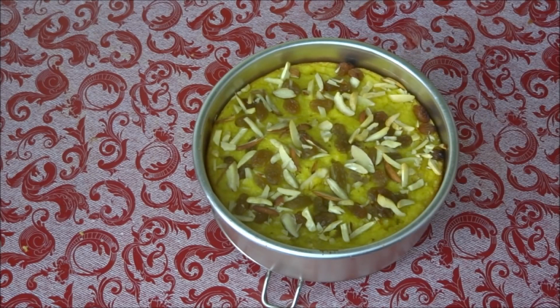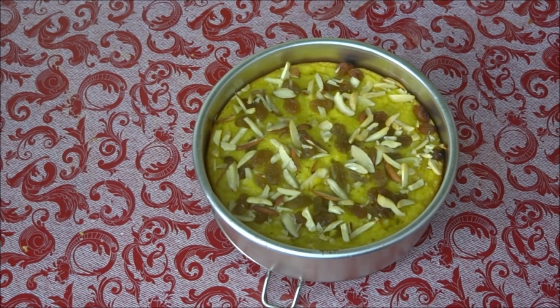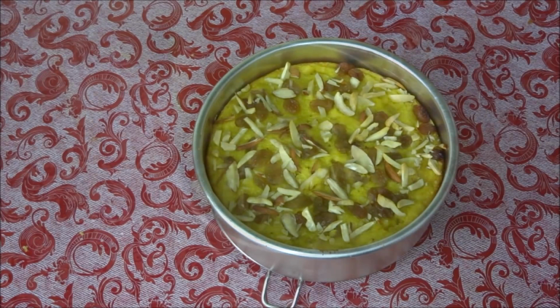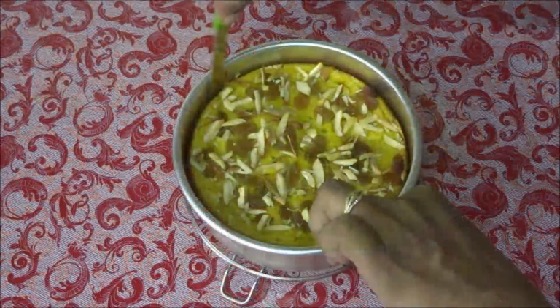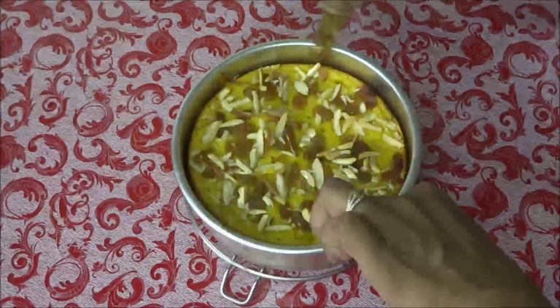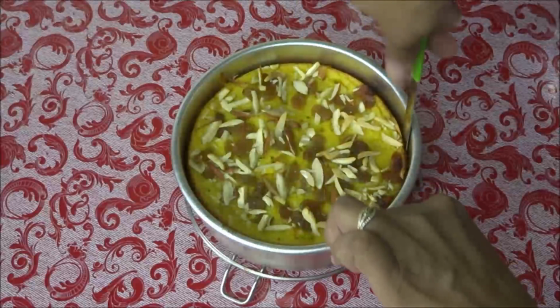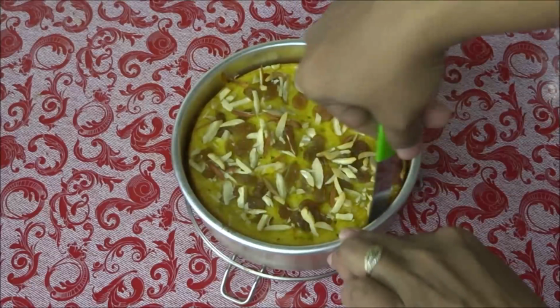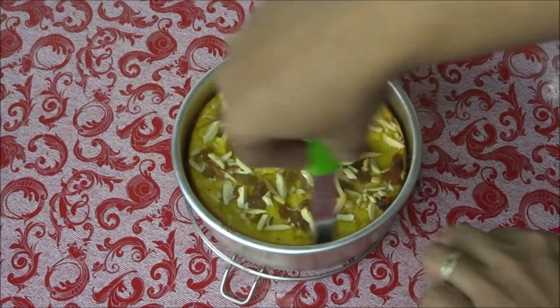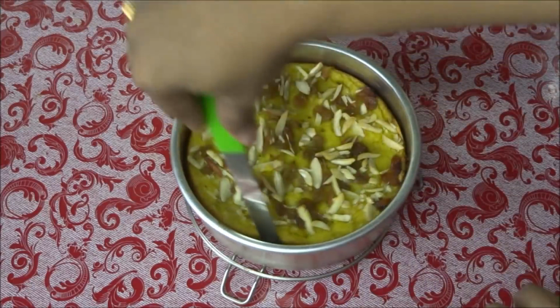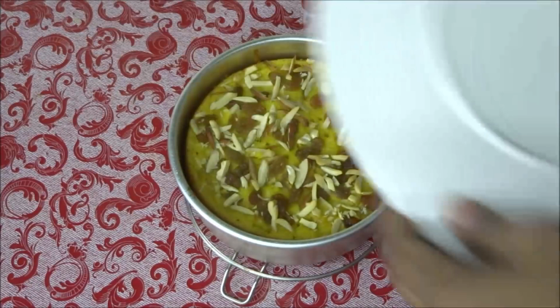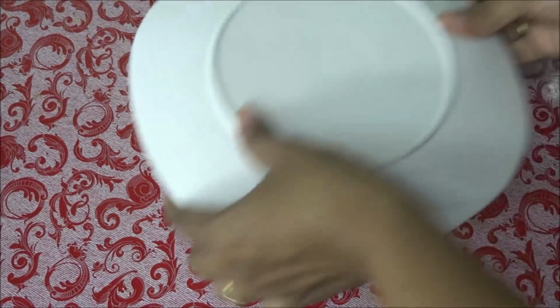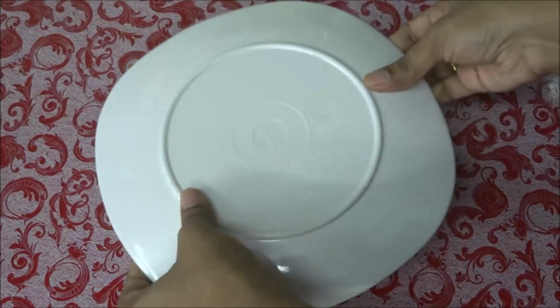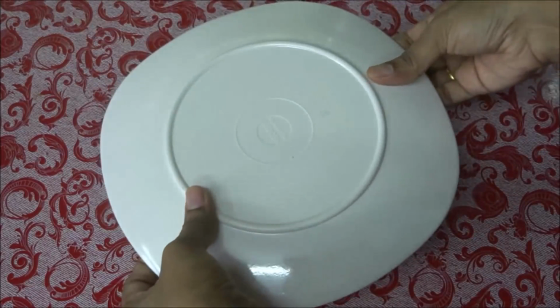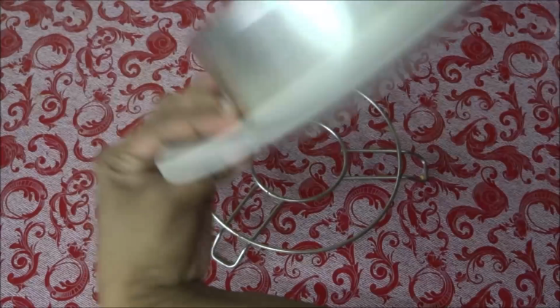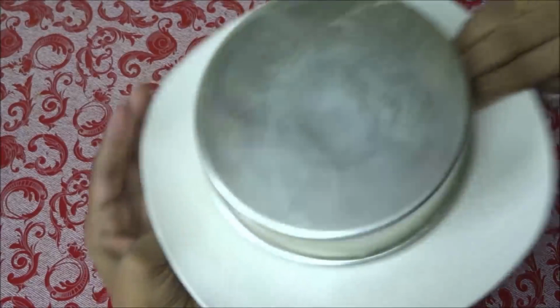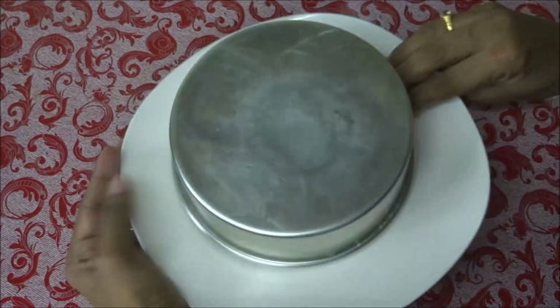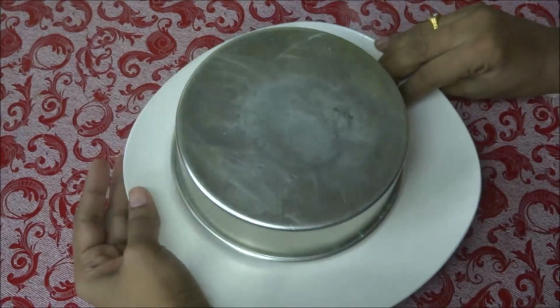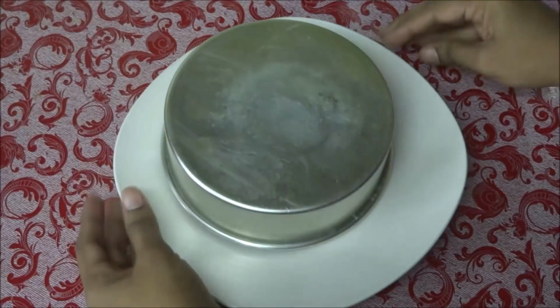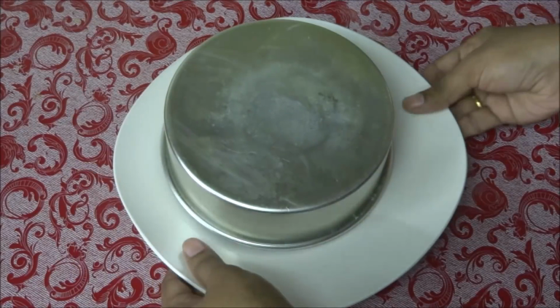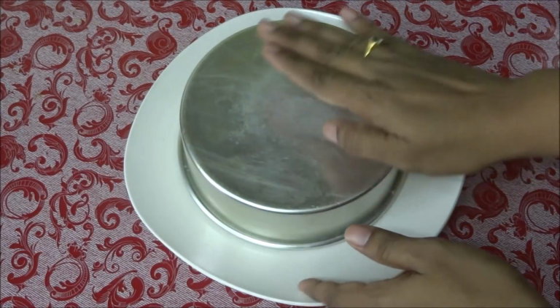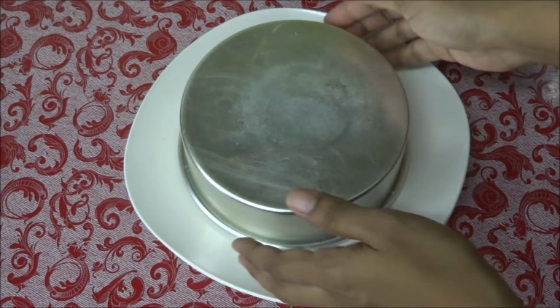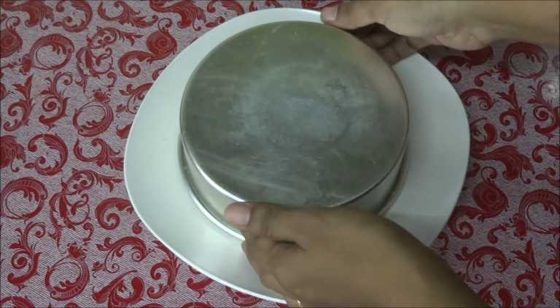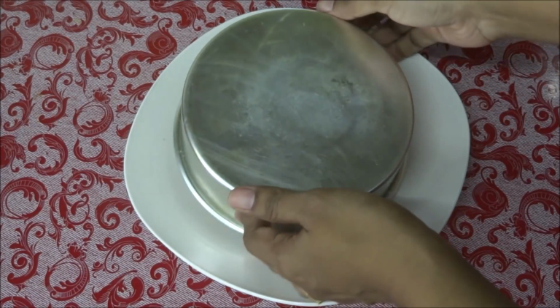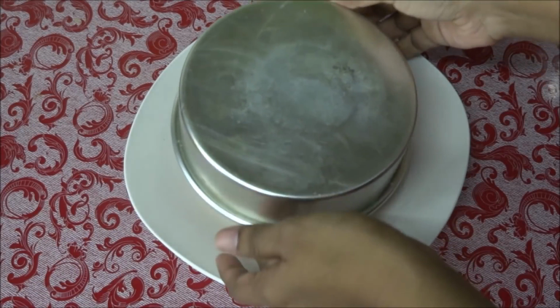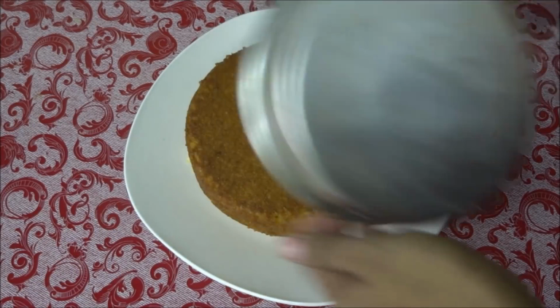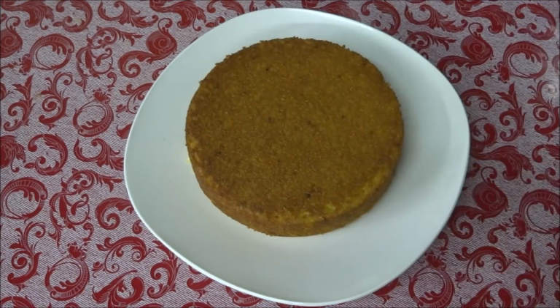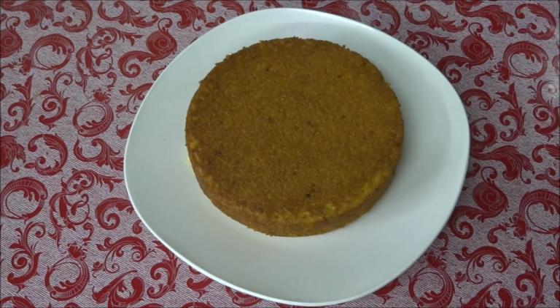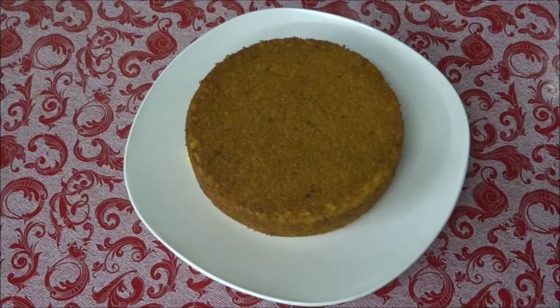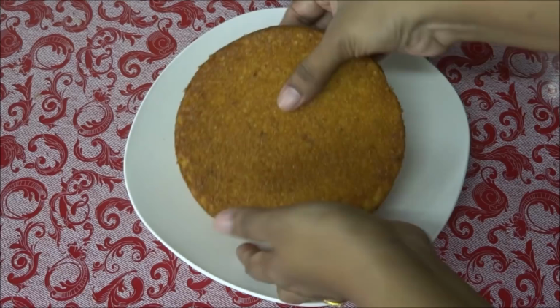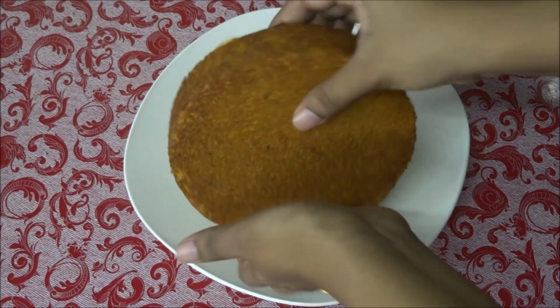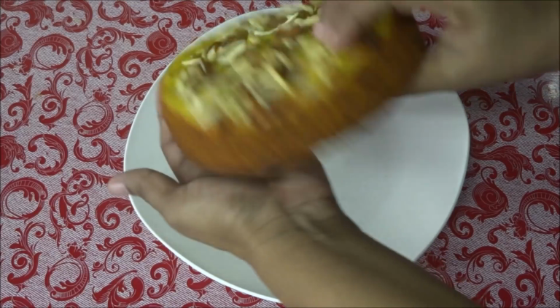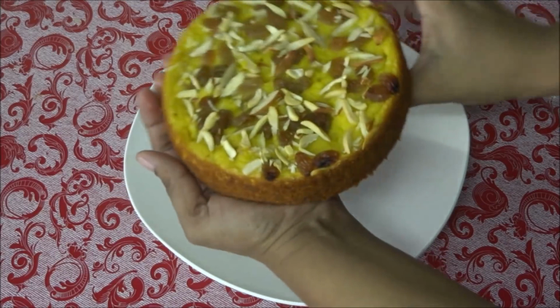The cake has cooled down completely. Run the knife like this to loosen the edges, place a plate on top, and flip it. The cake is ready.